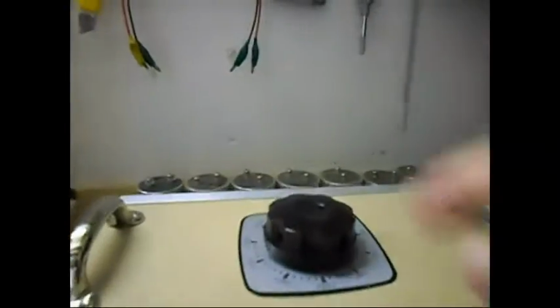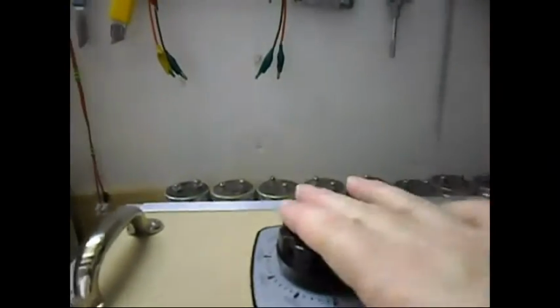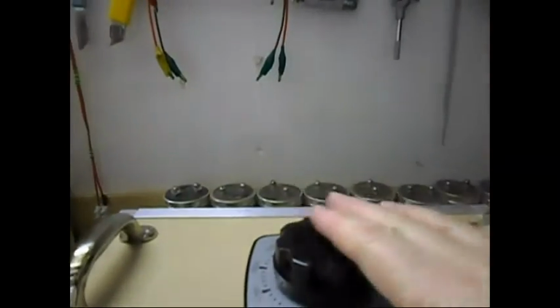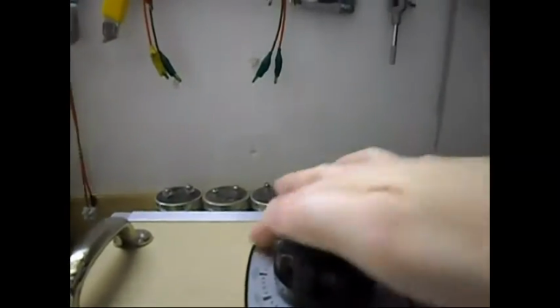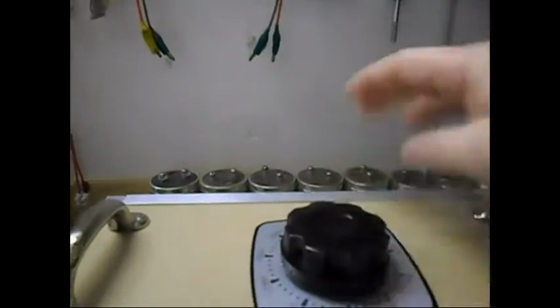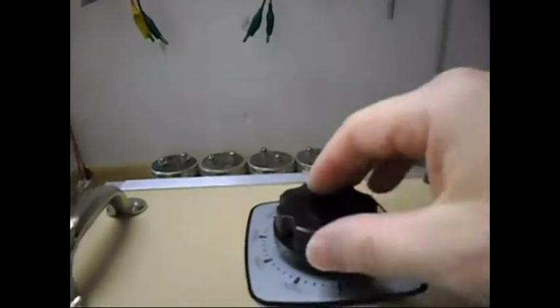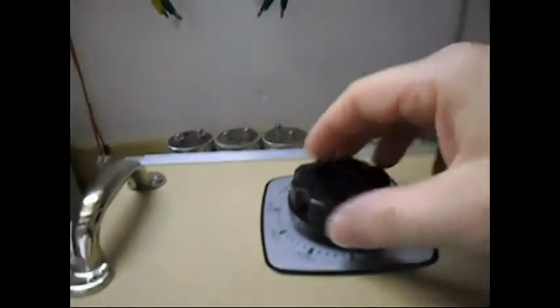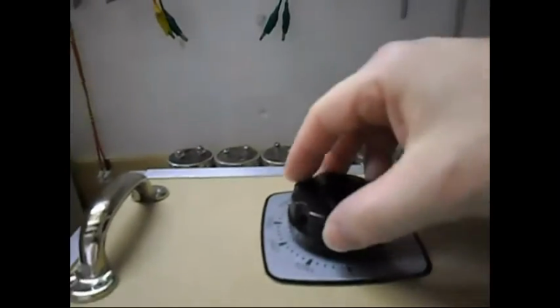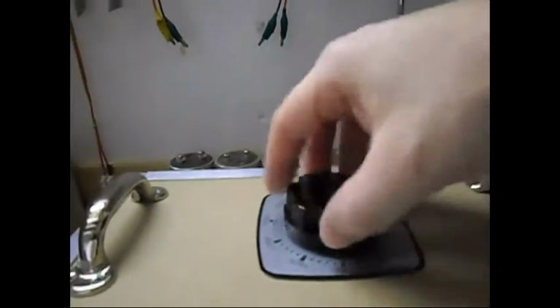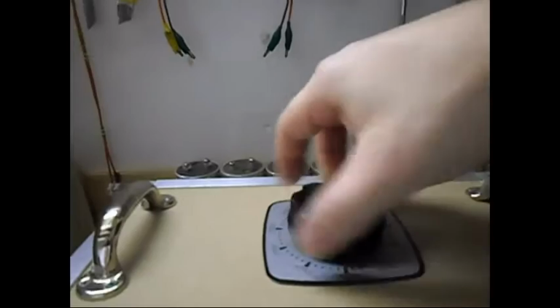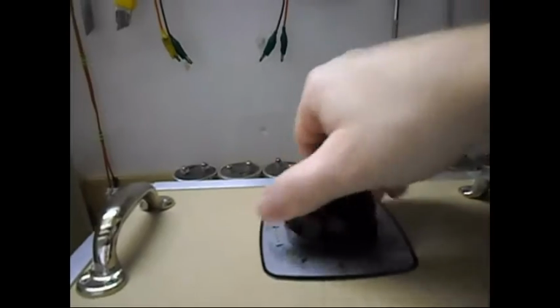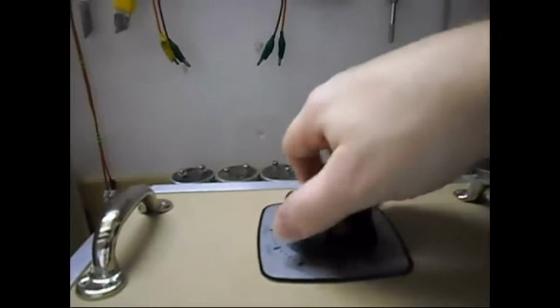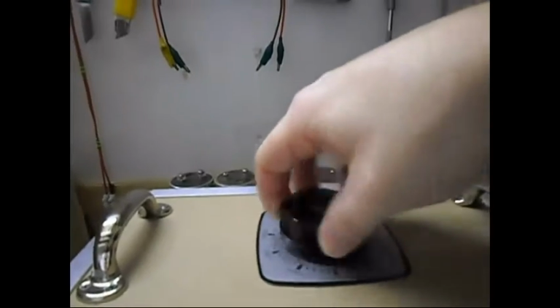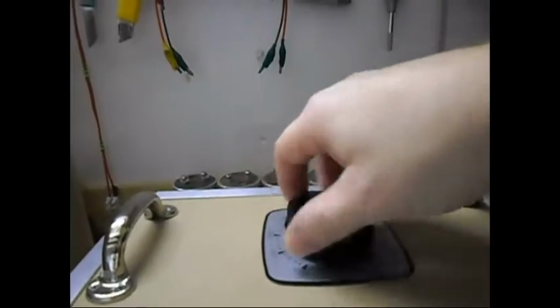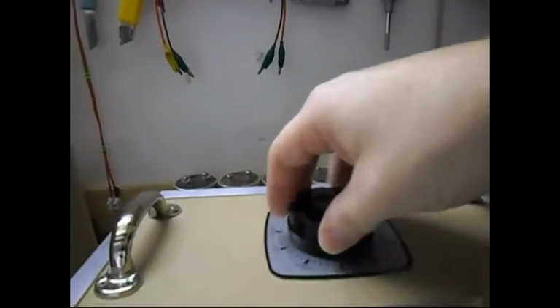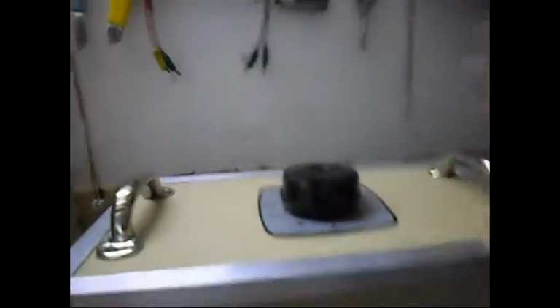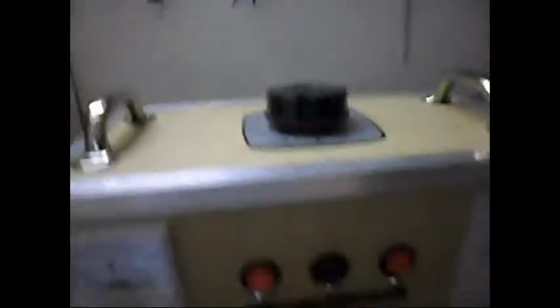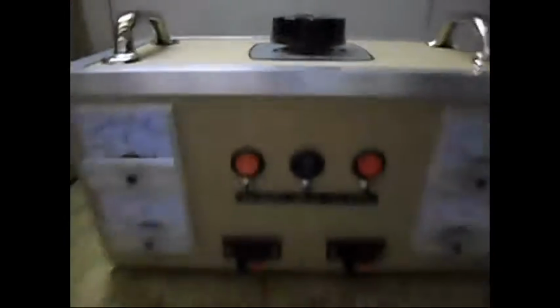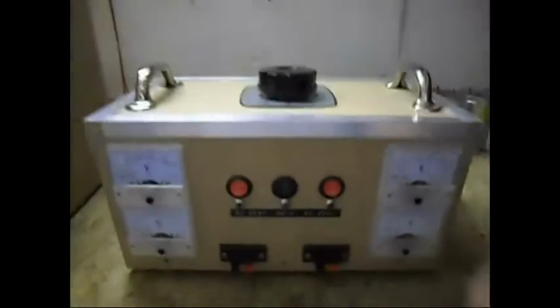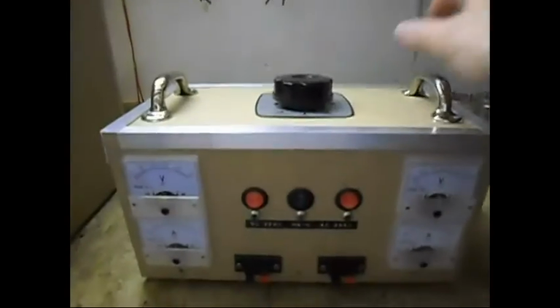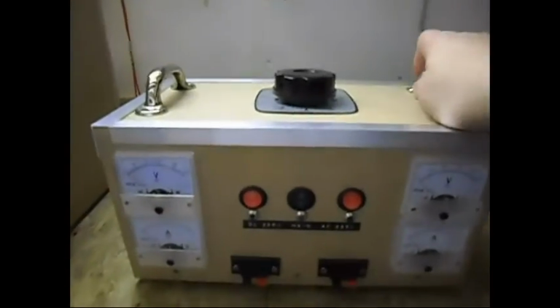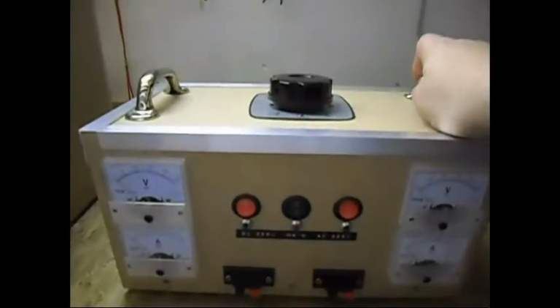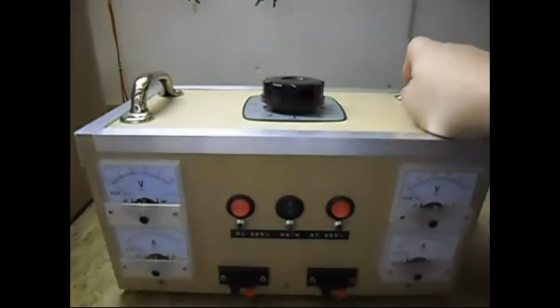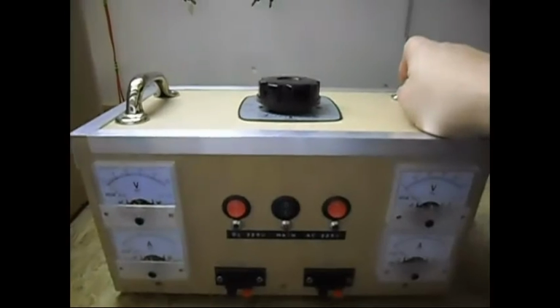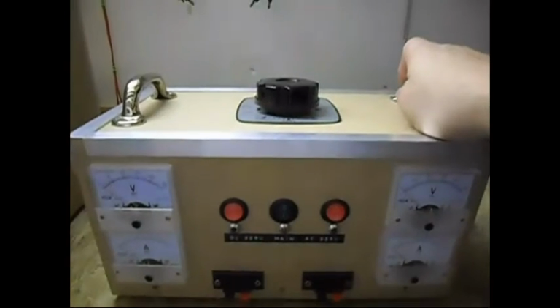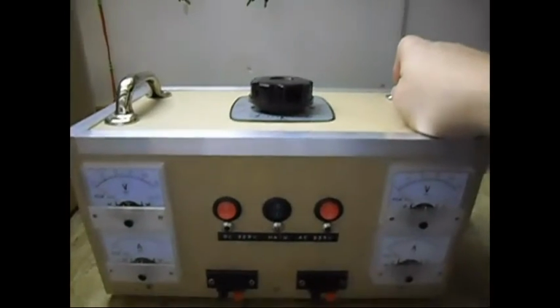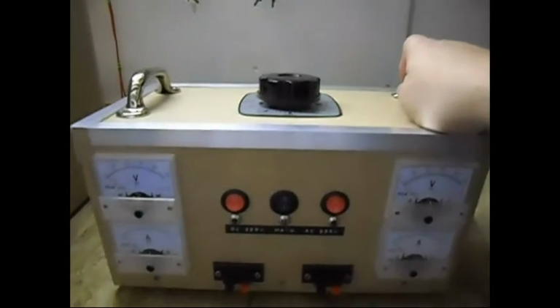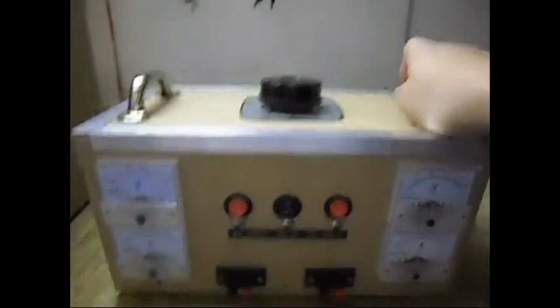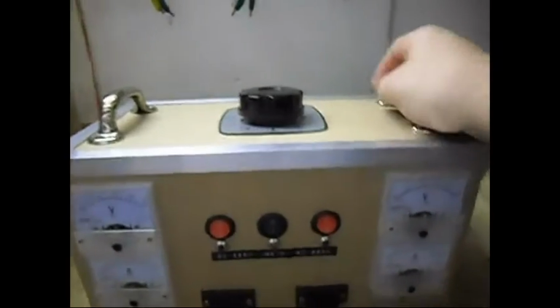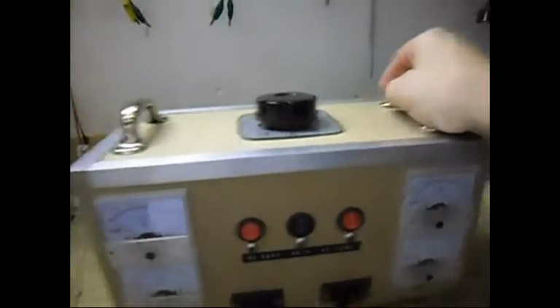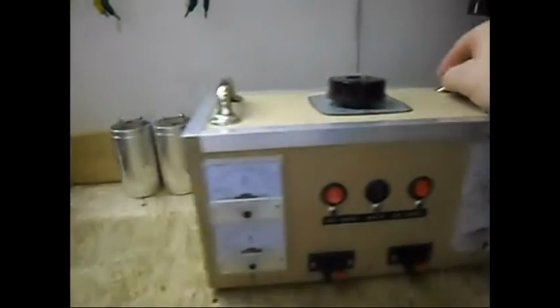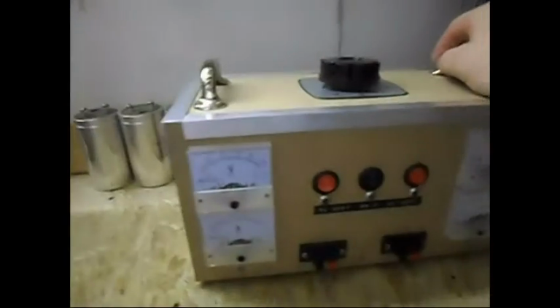And here you can see the knob of the Variac — I can turn it. Very simple. But this makes my life more practical and easy to do all kinds of testing I need to do.